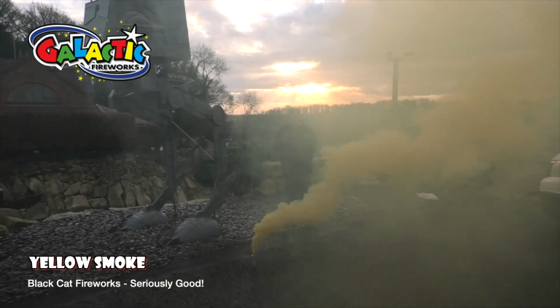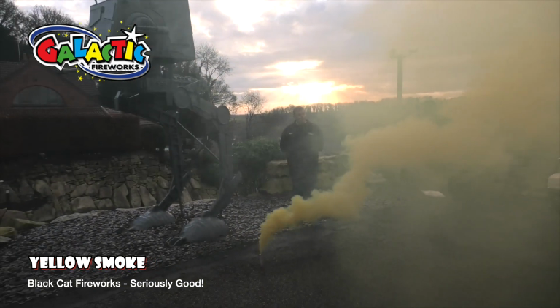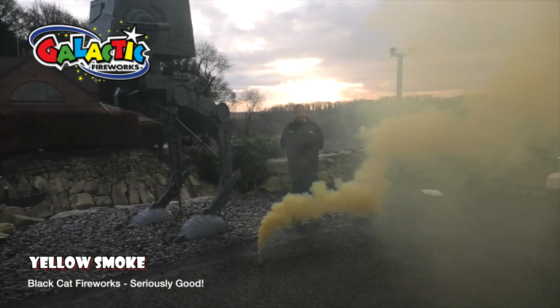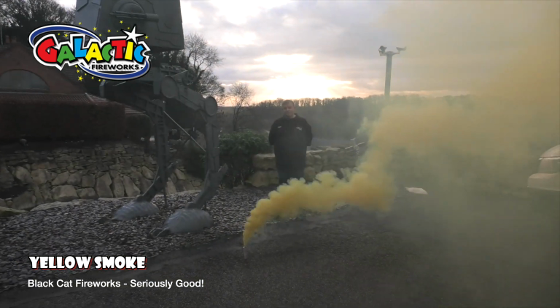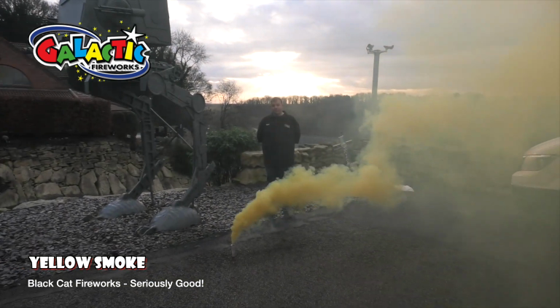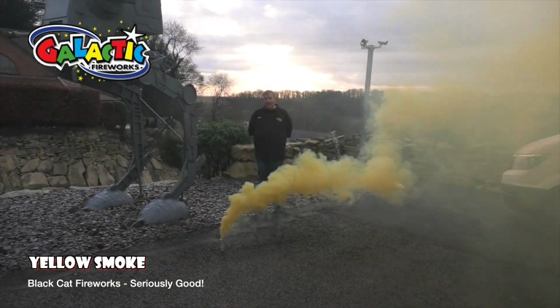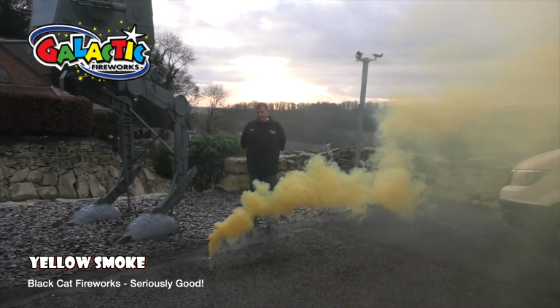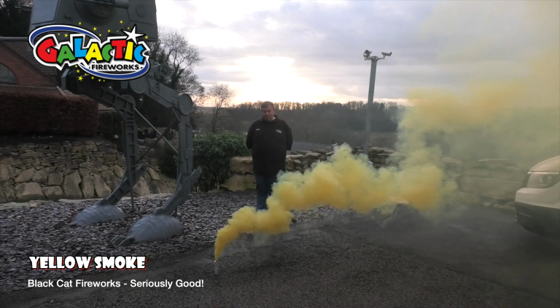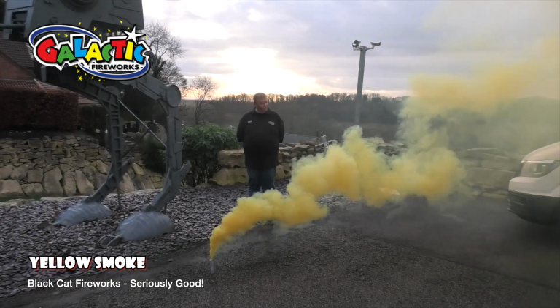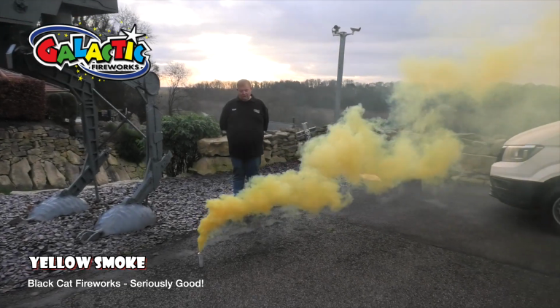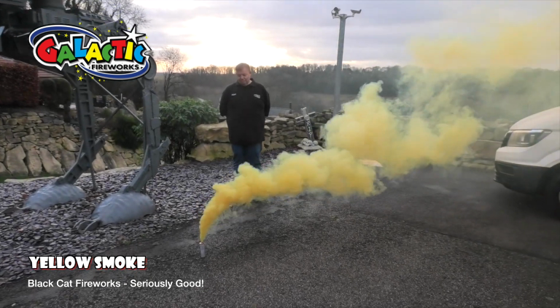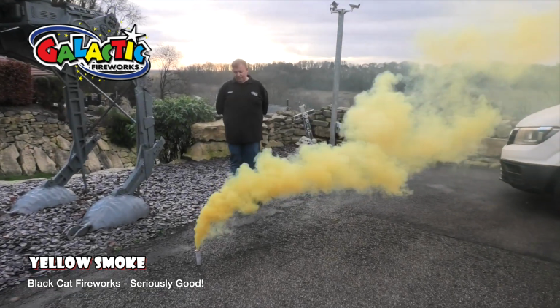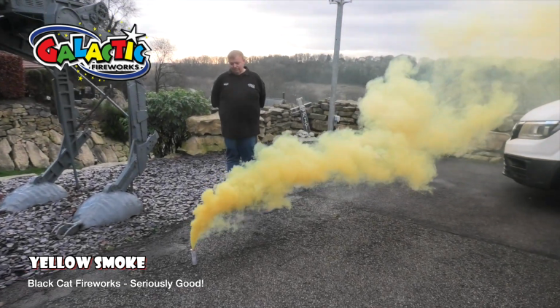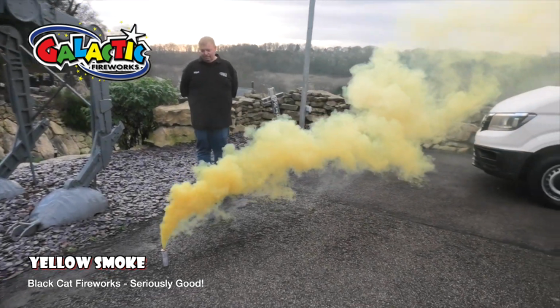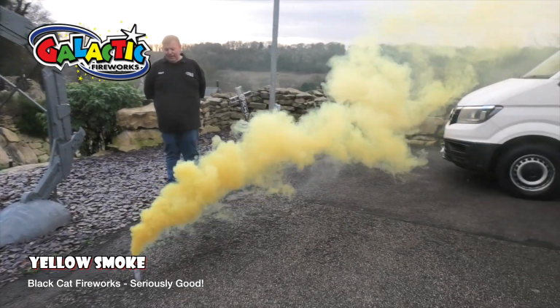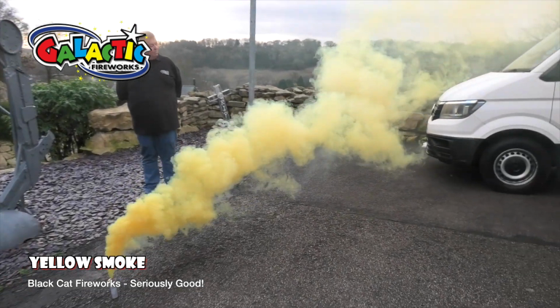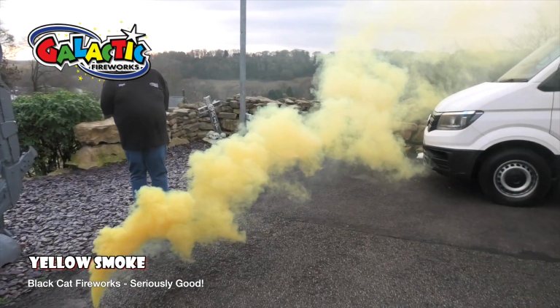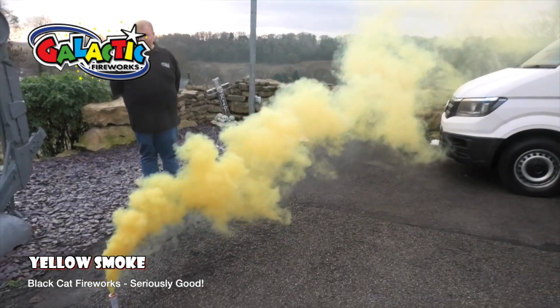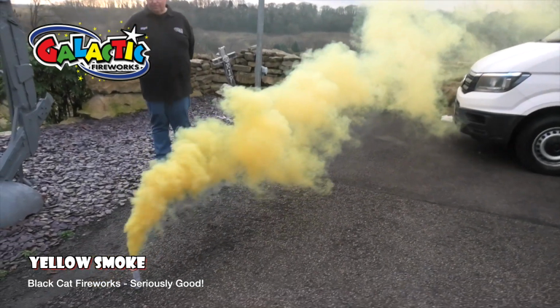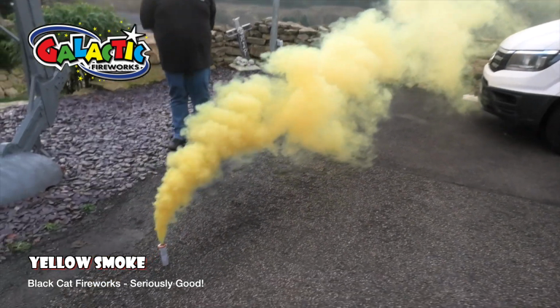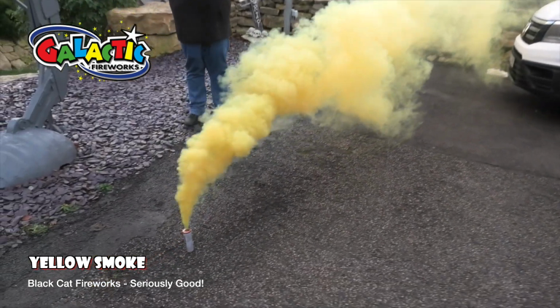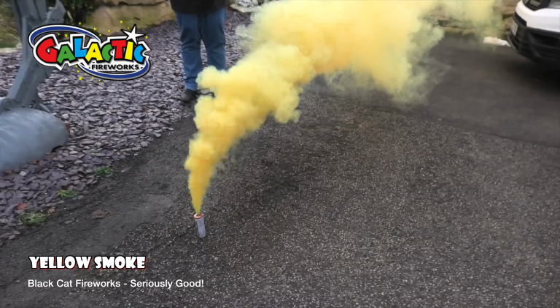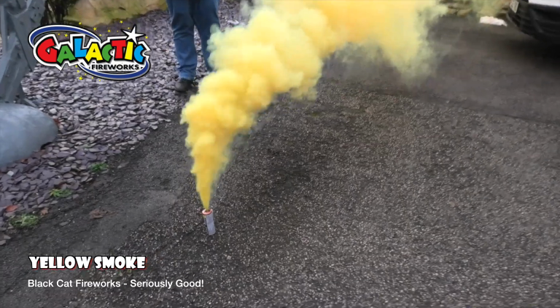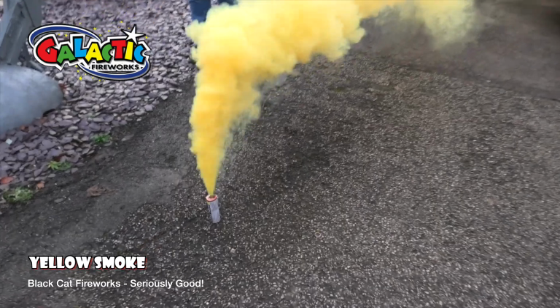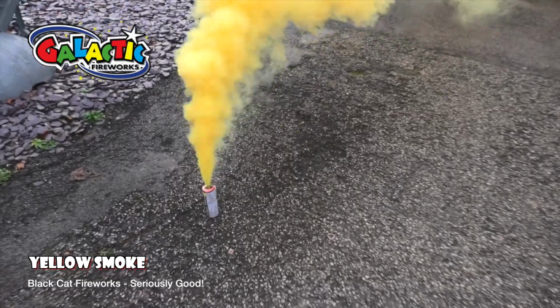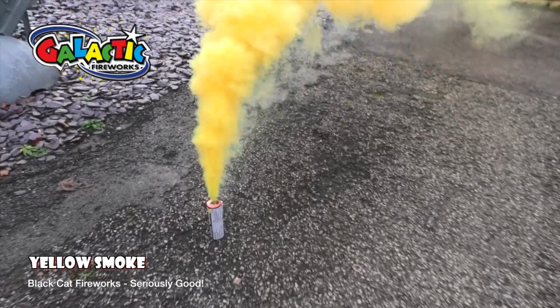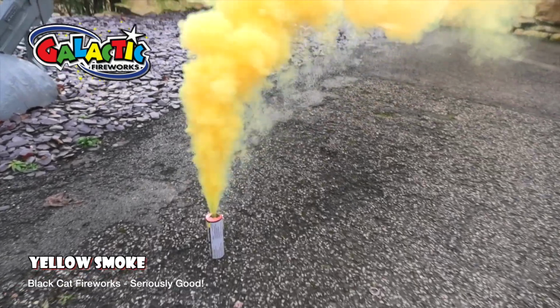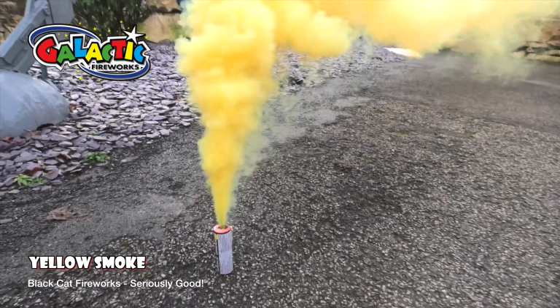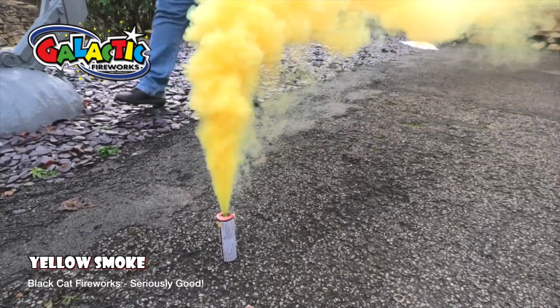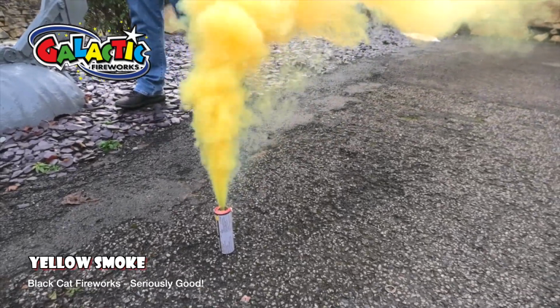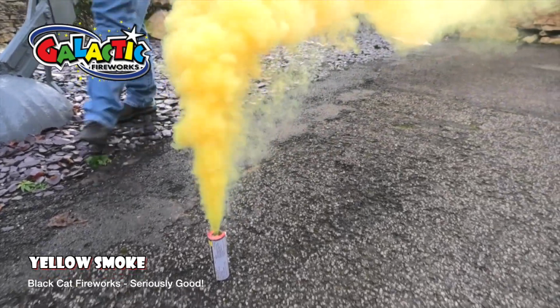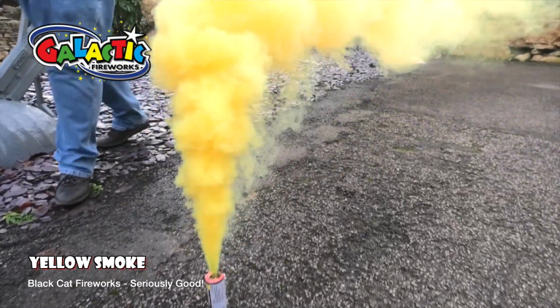I can't believe how good these are — these are the best we've had. And they're the cheapest we've had.